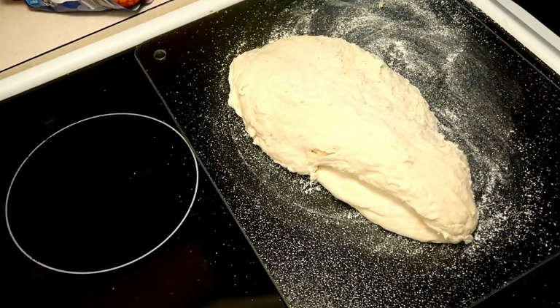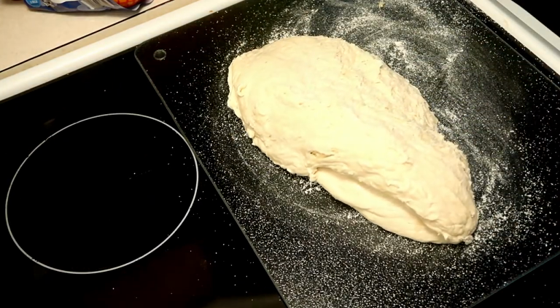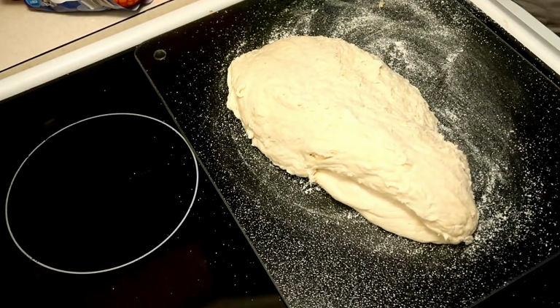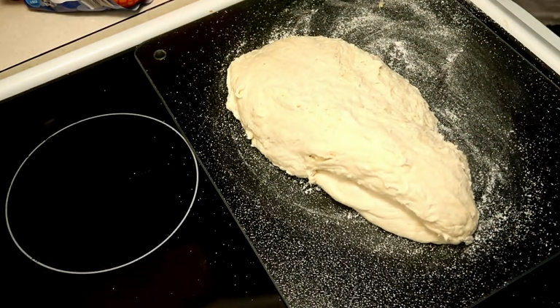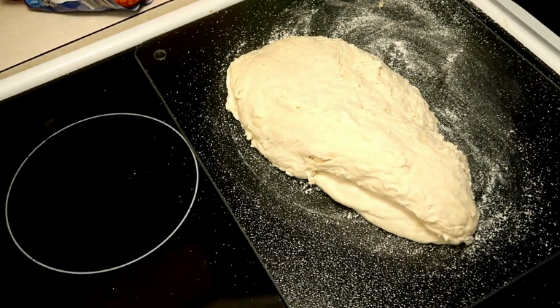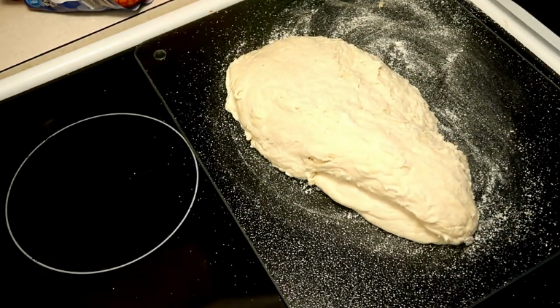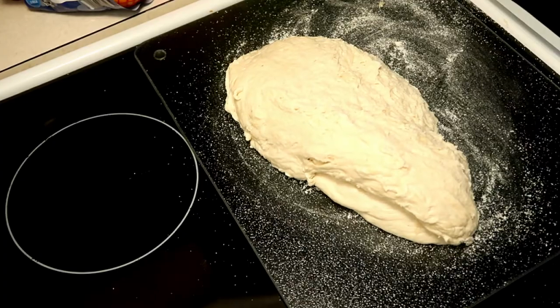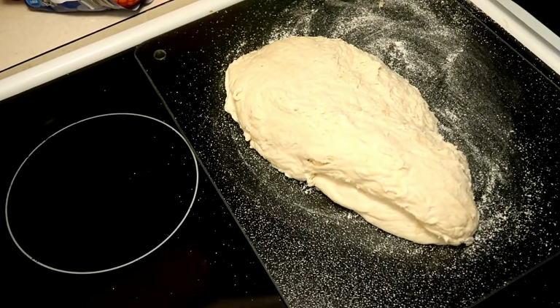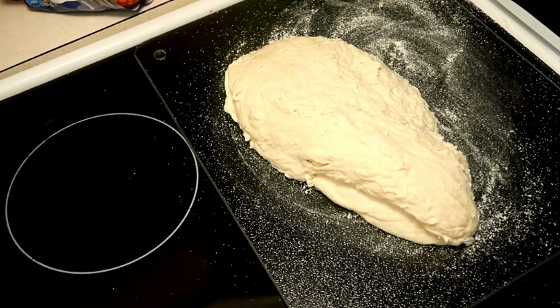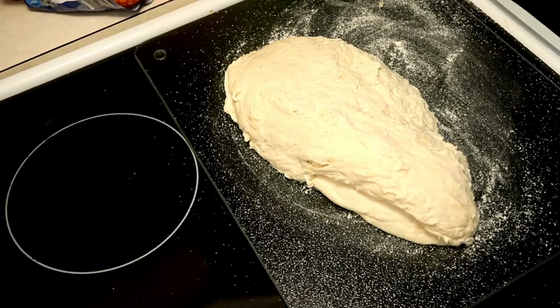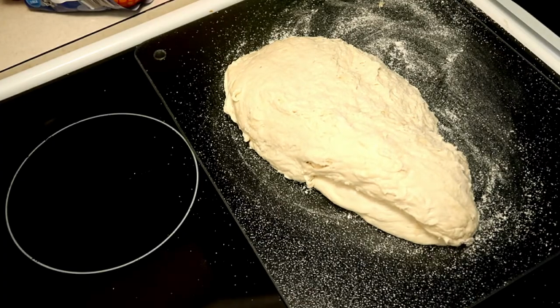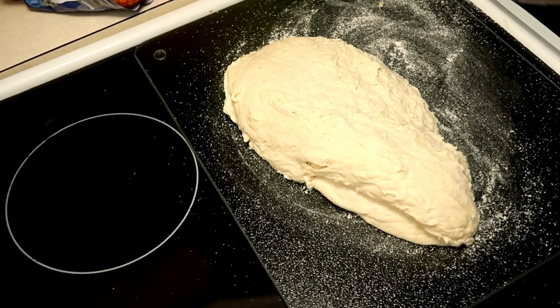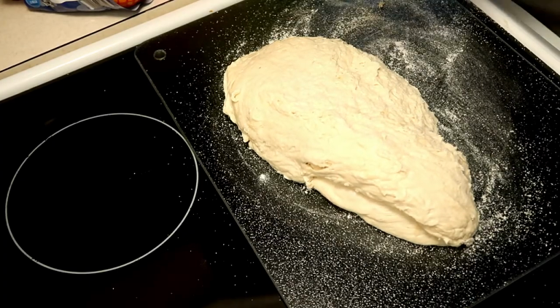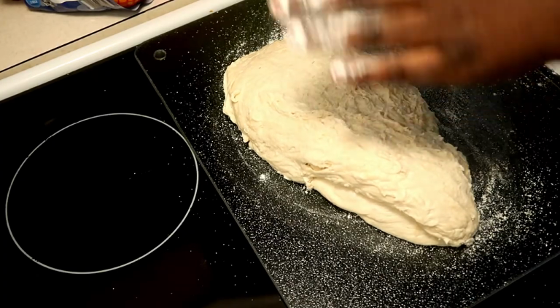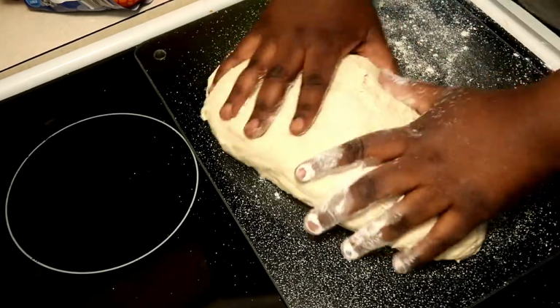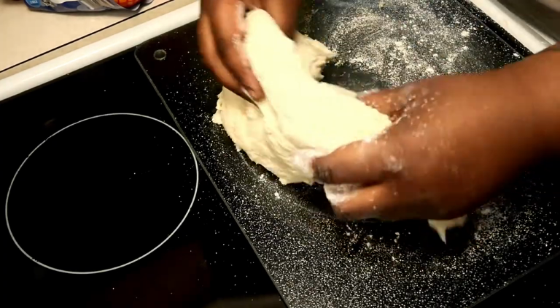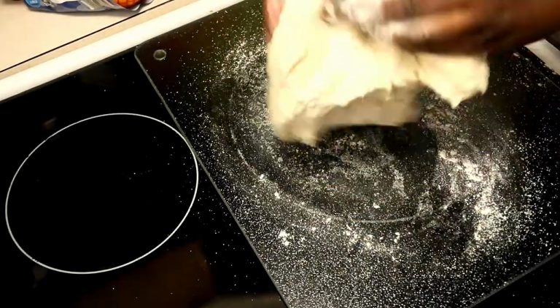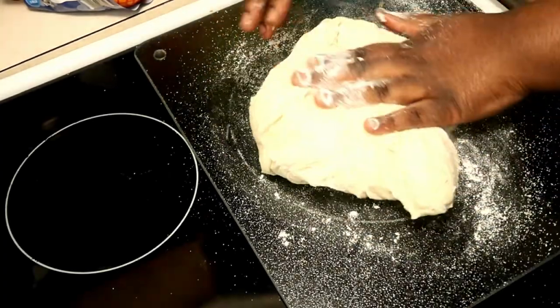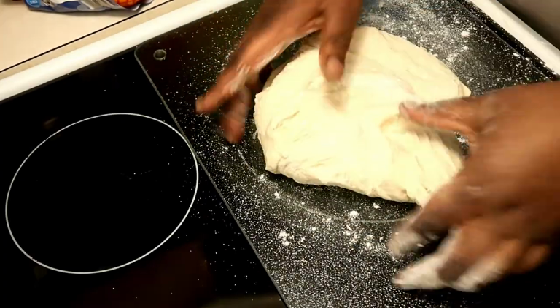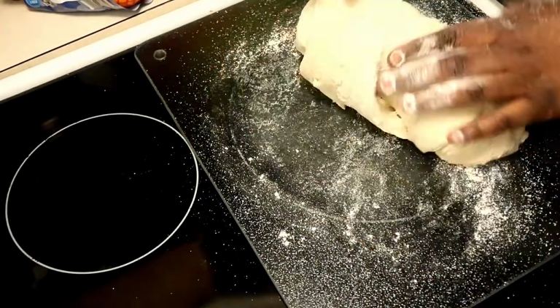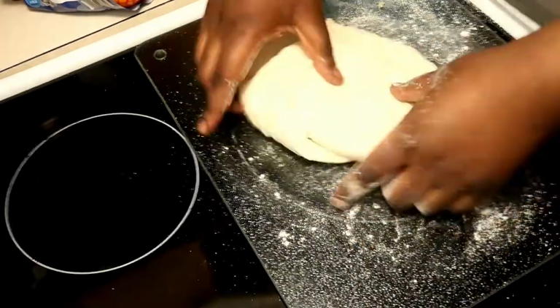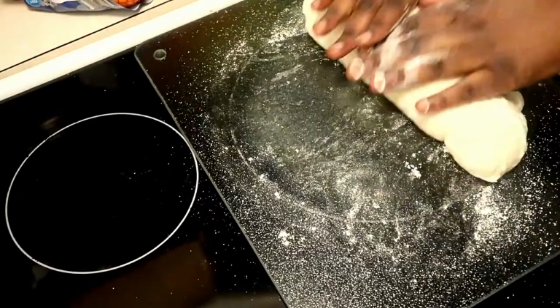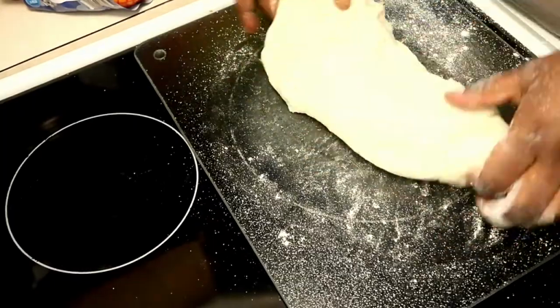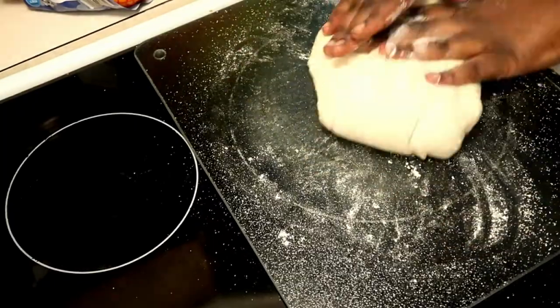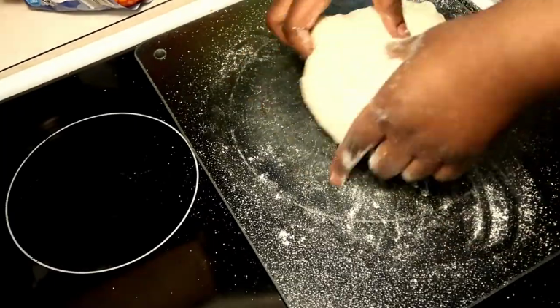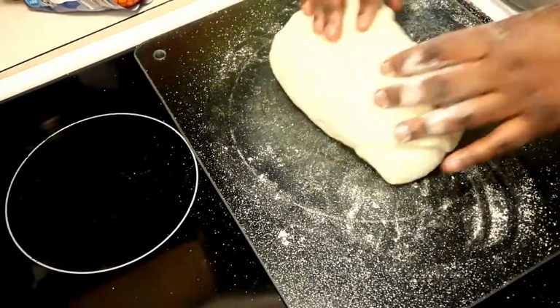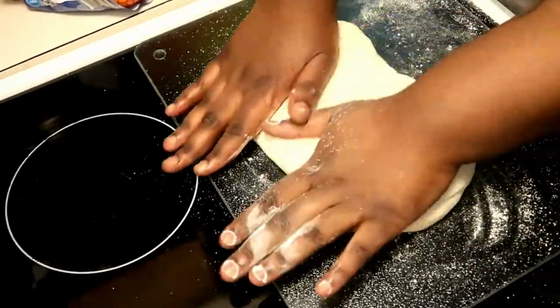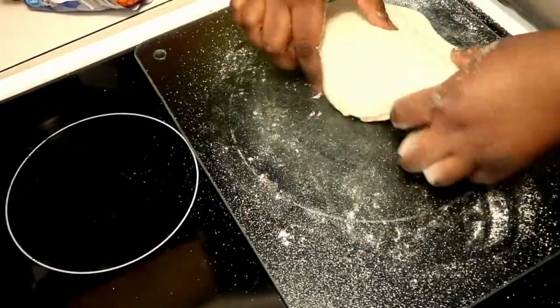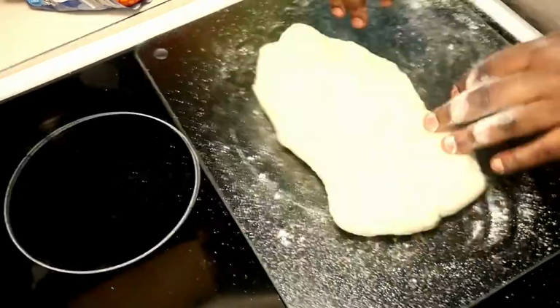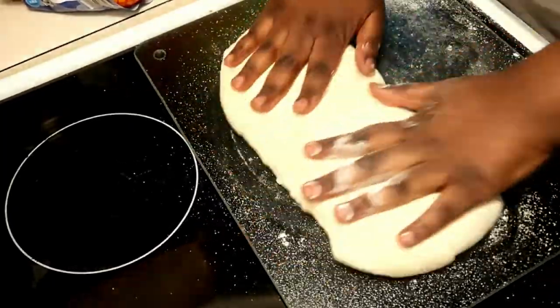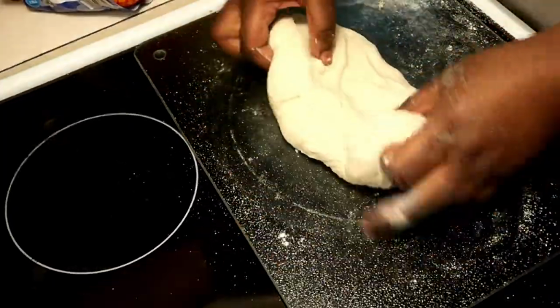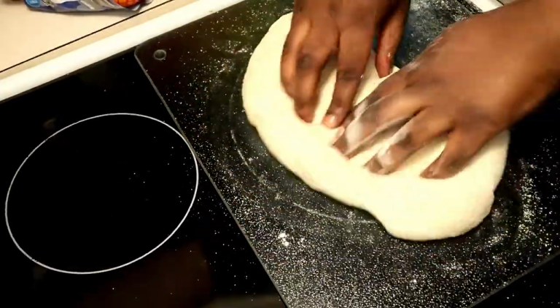To form my crust for the deep dish pizza, I just fingered the dough — I didn't roll it out. I just stretched it out to the size of the crock pot.